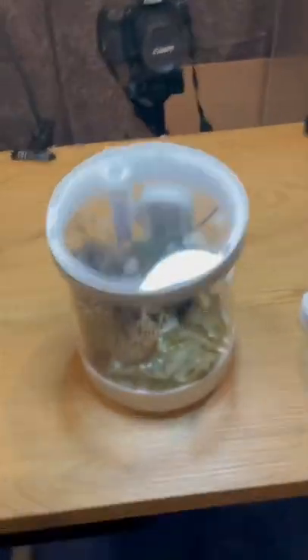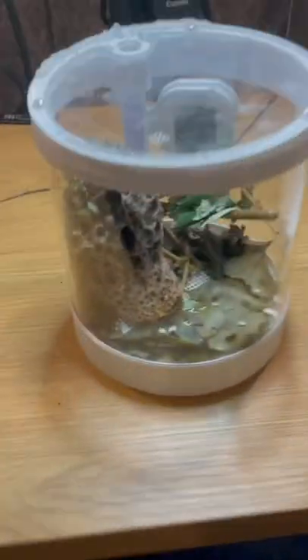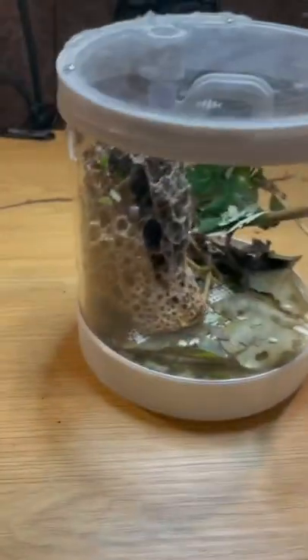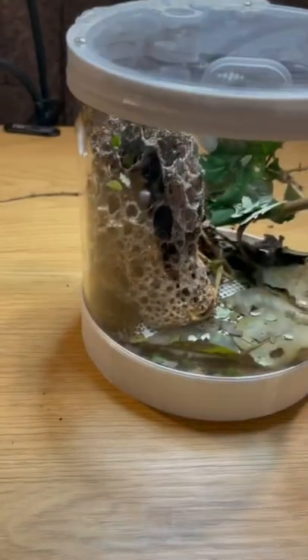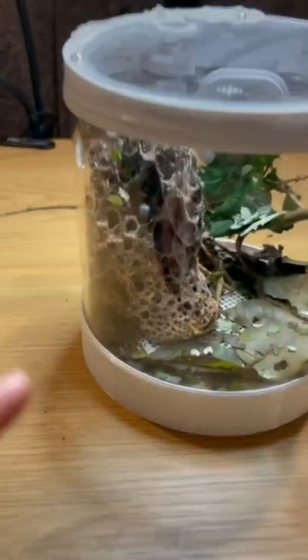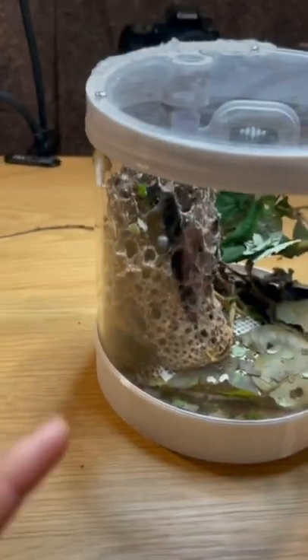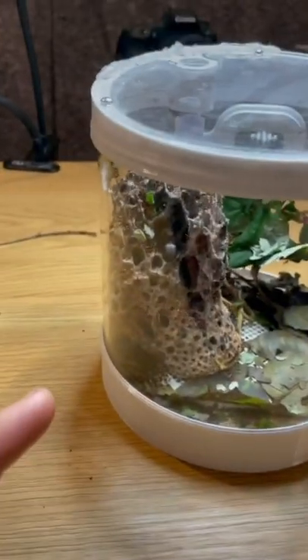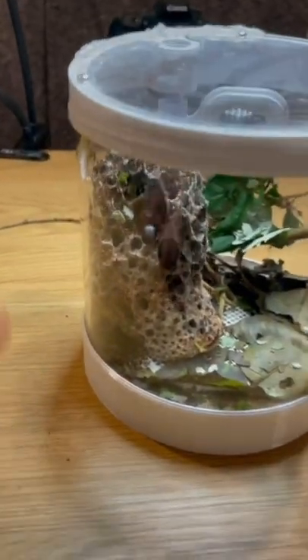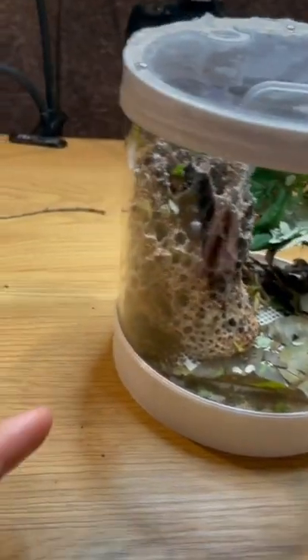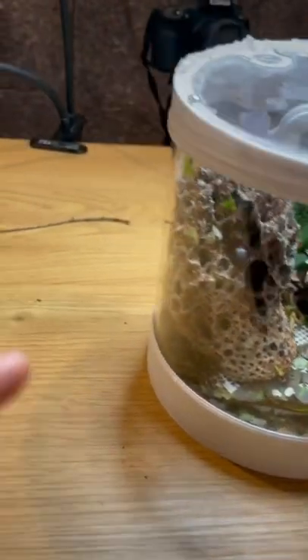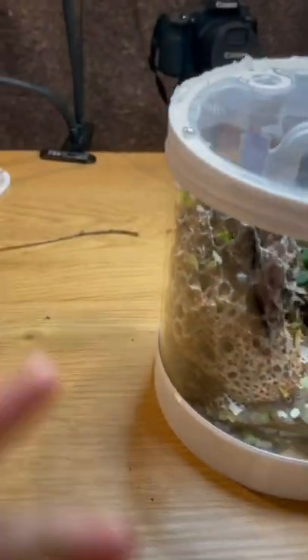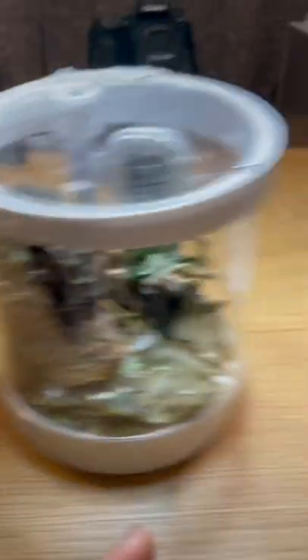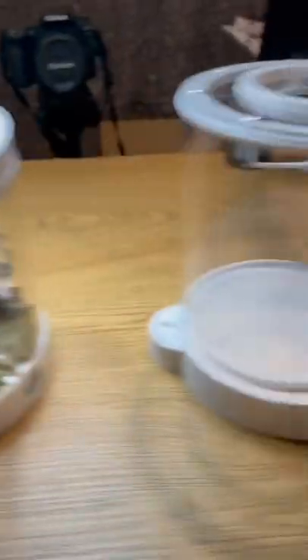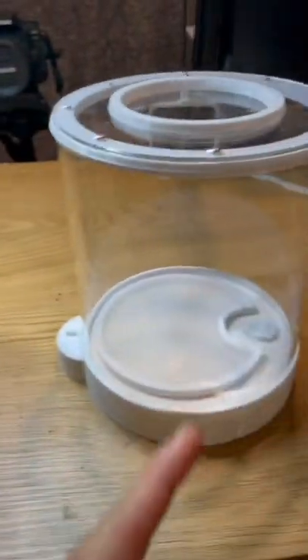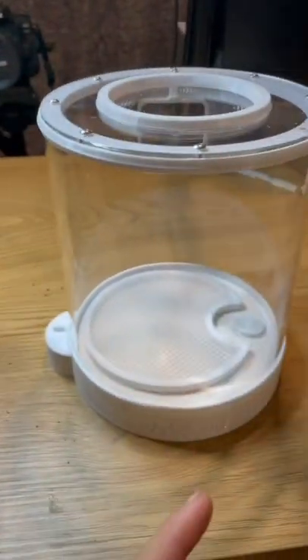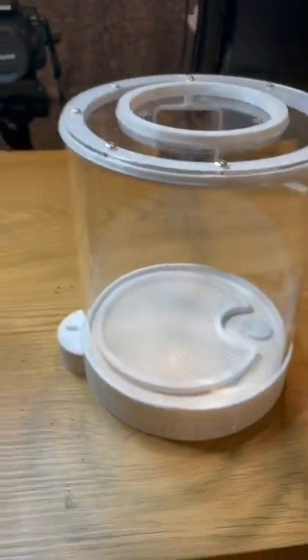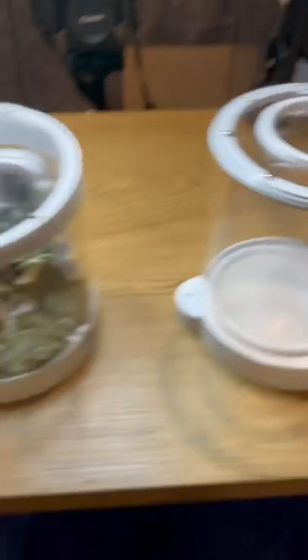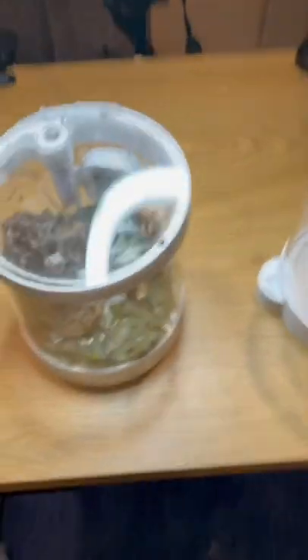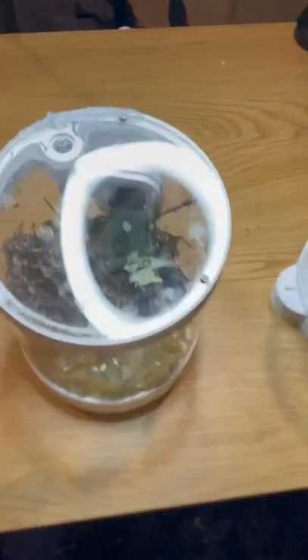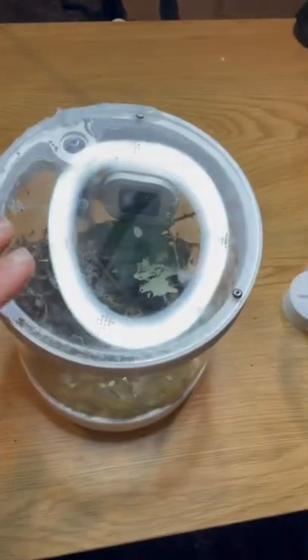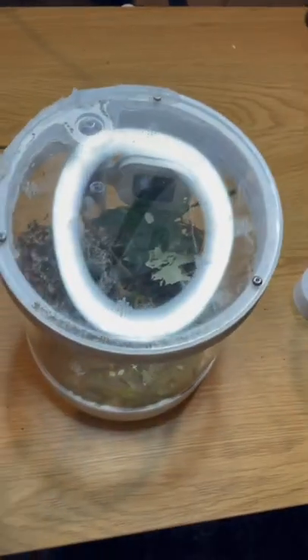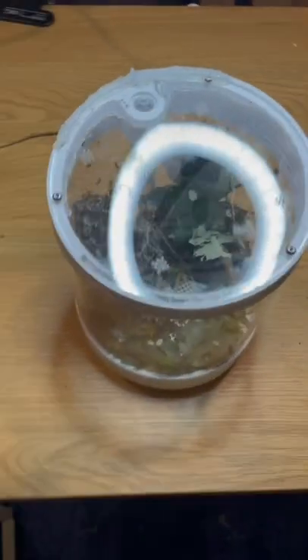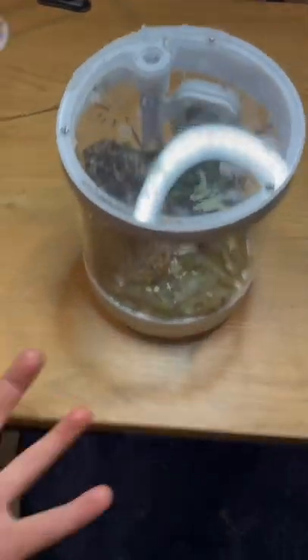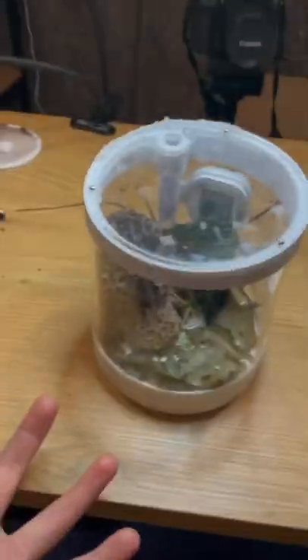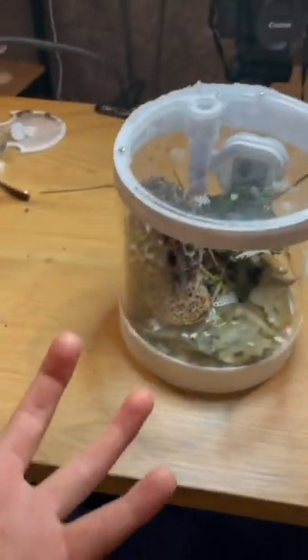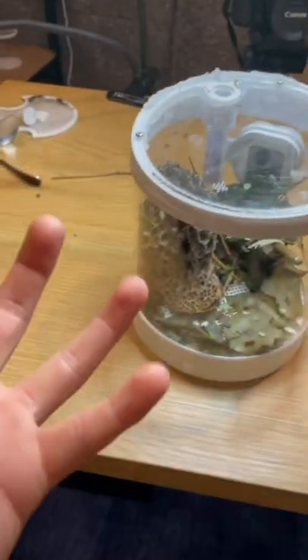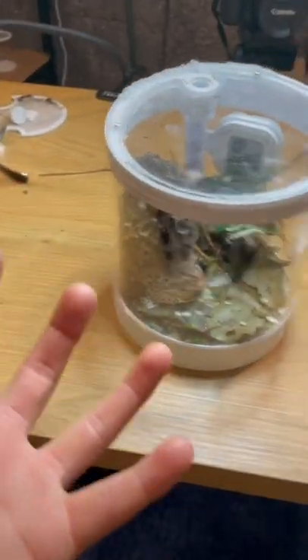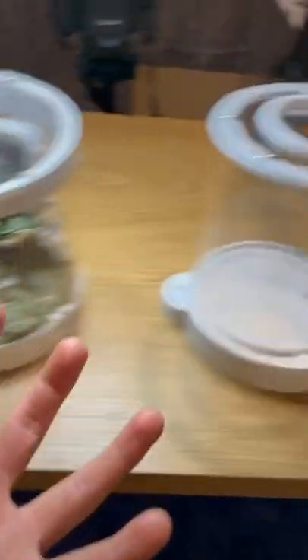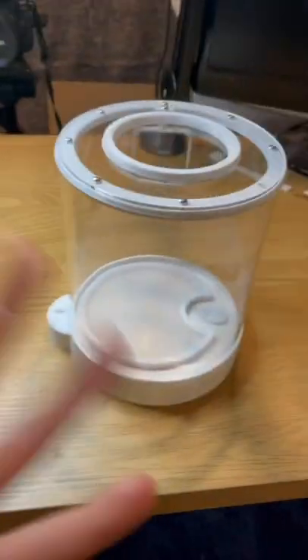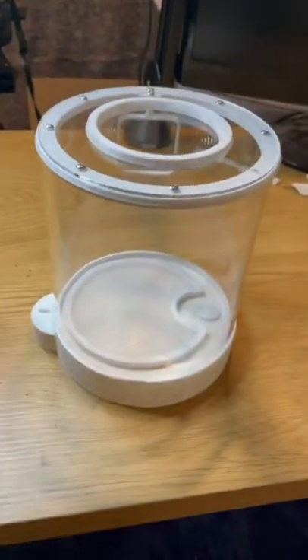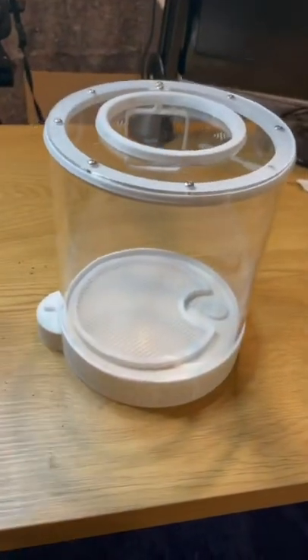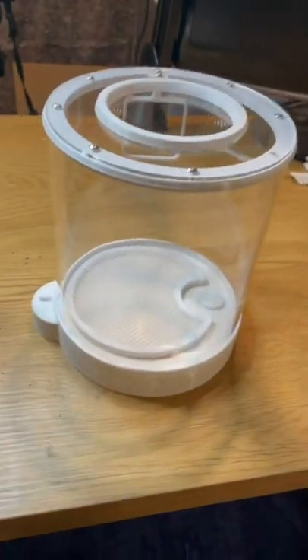Today we're moving this mexicana leafcutter colony into a new pot. I'm going to take the lid off and take the entire colony and simply put them into this new pot.